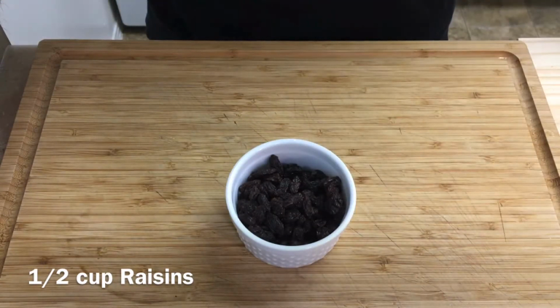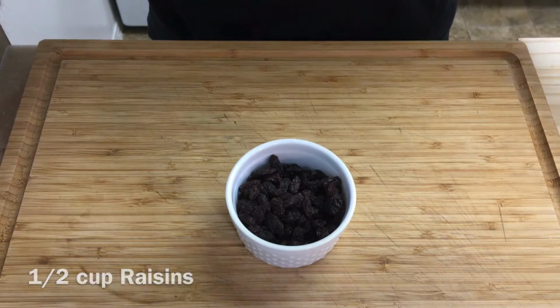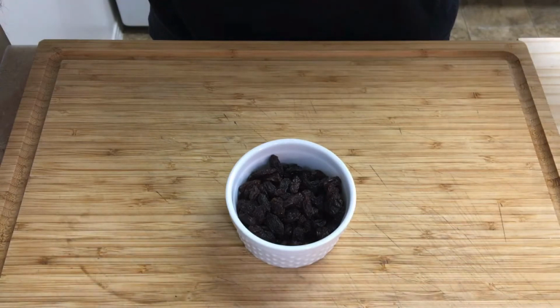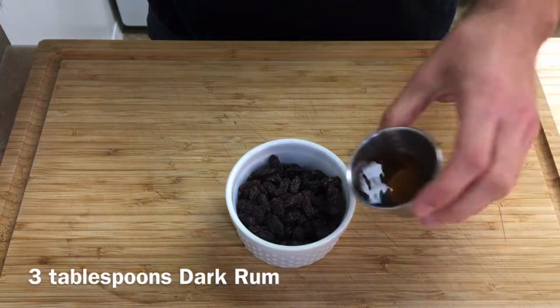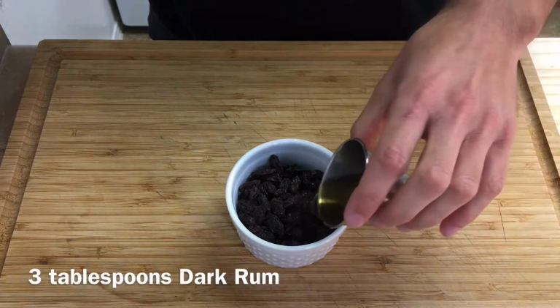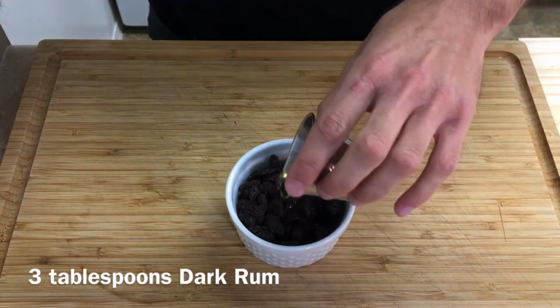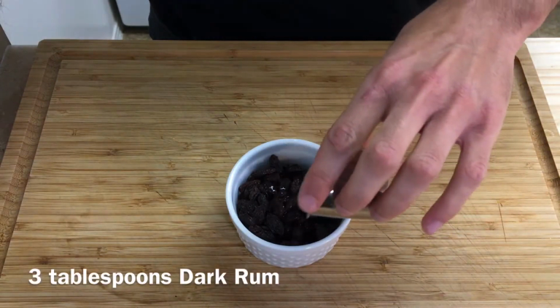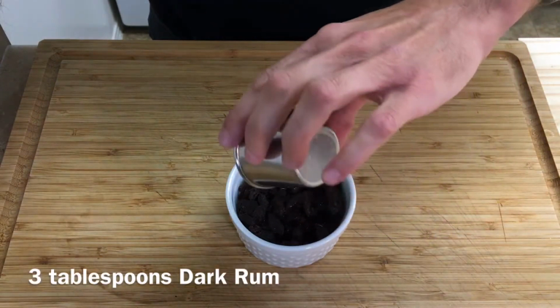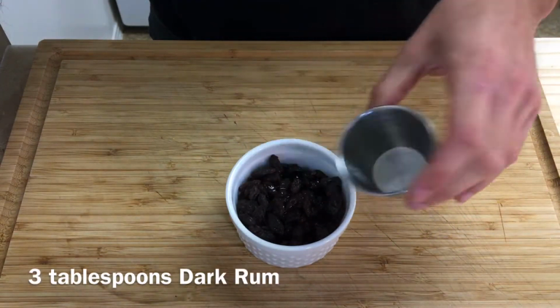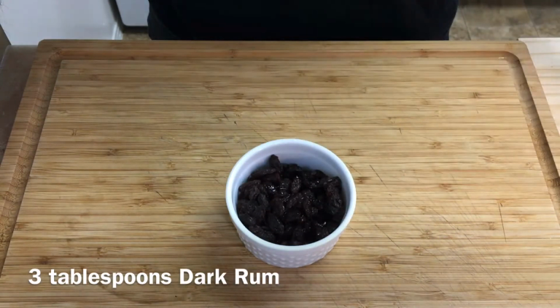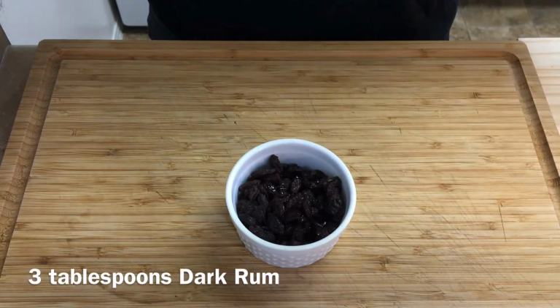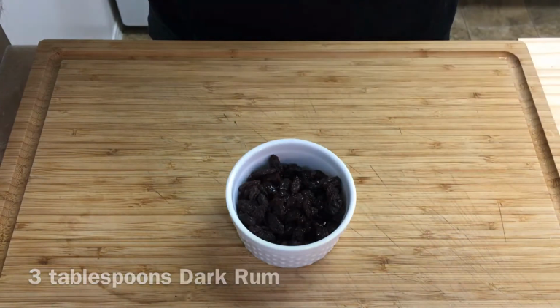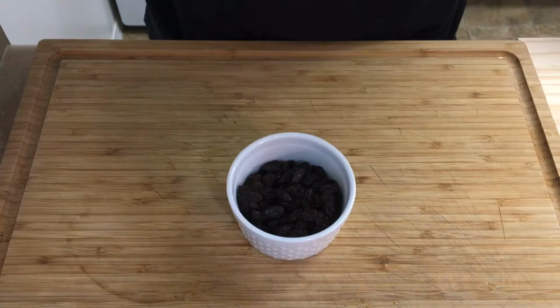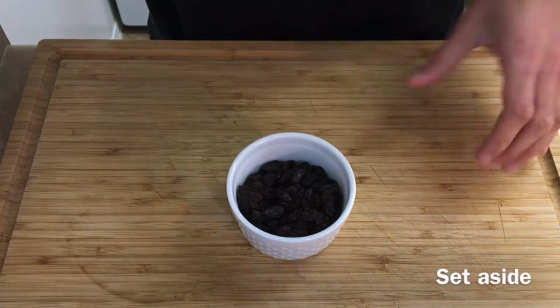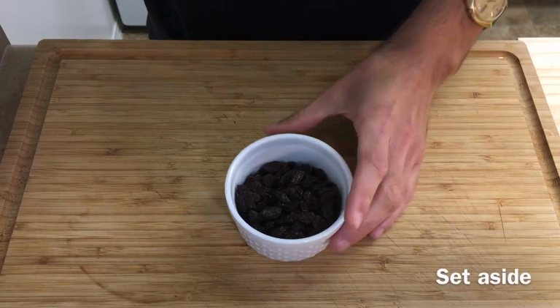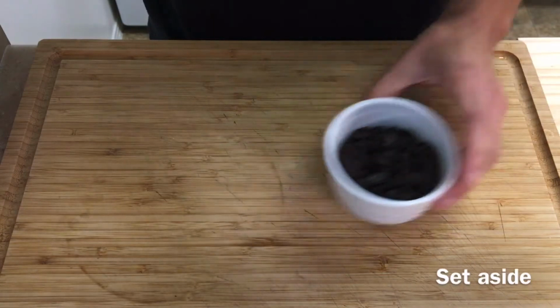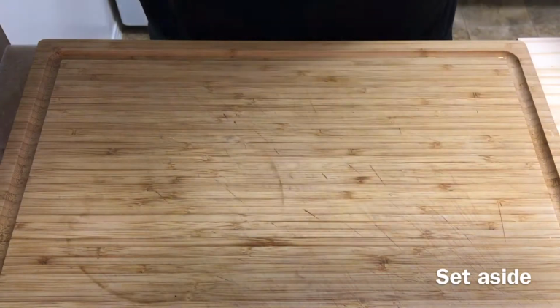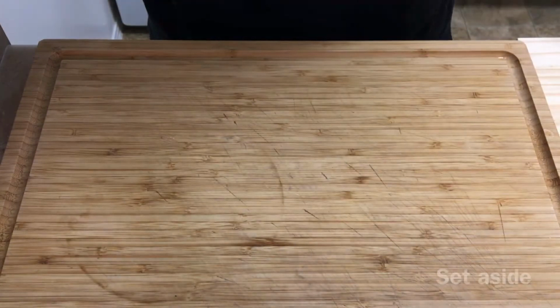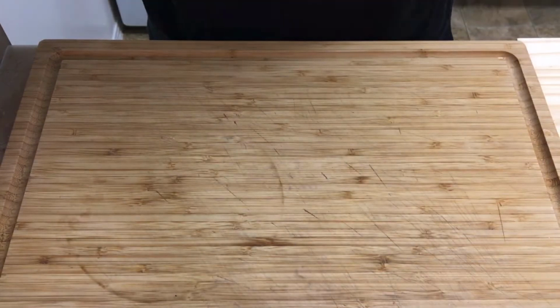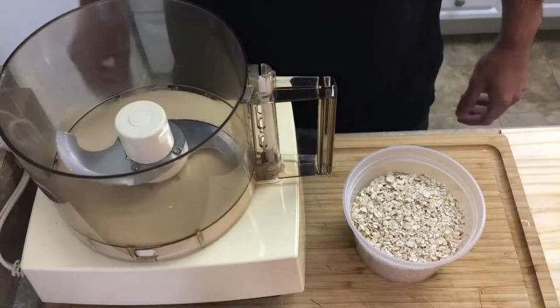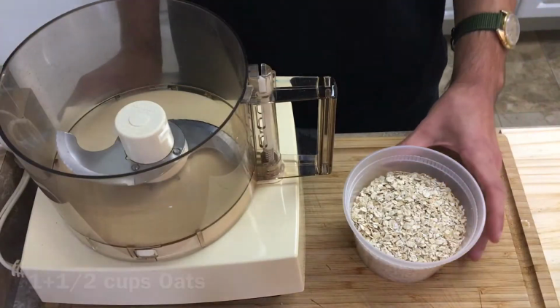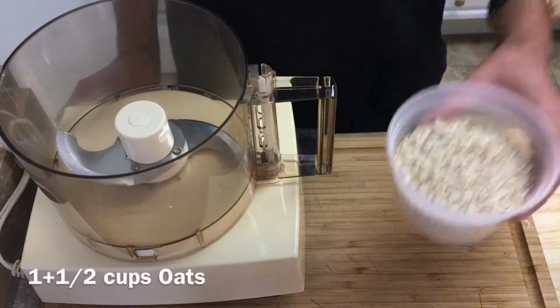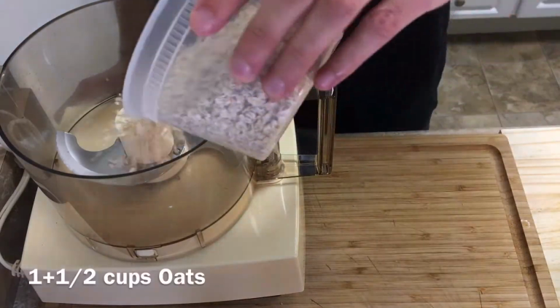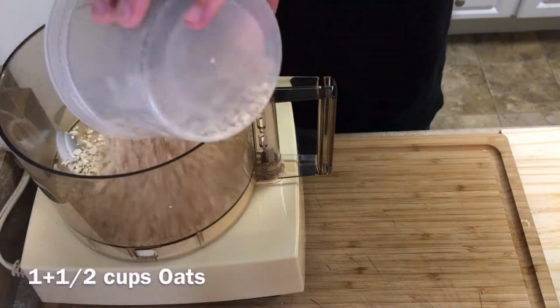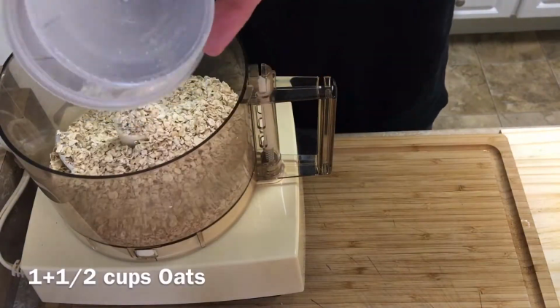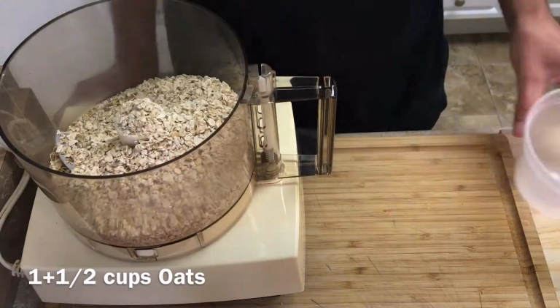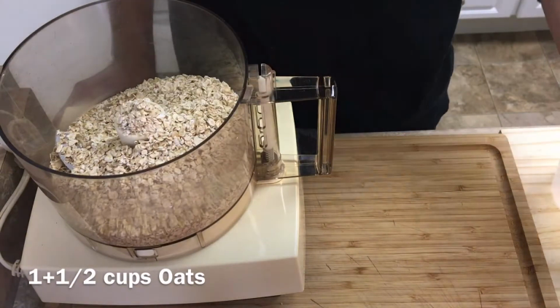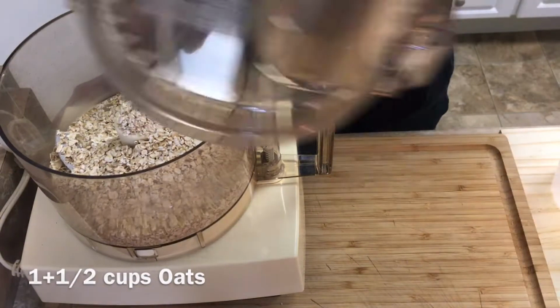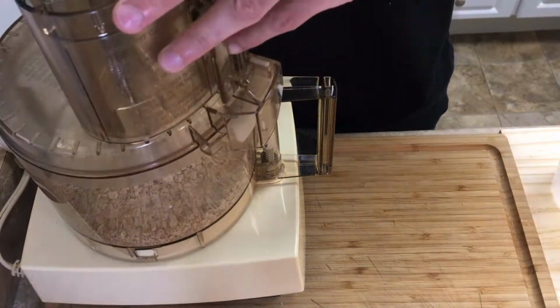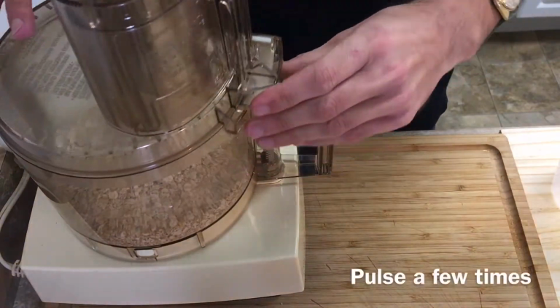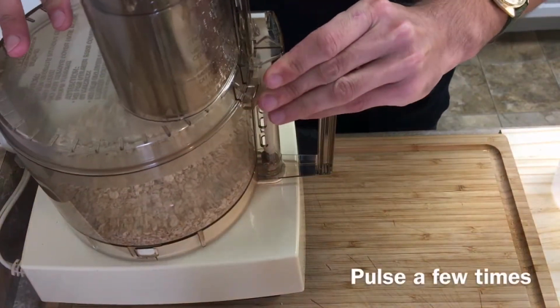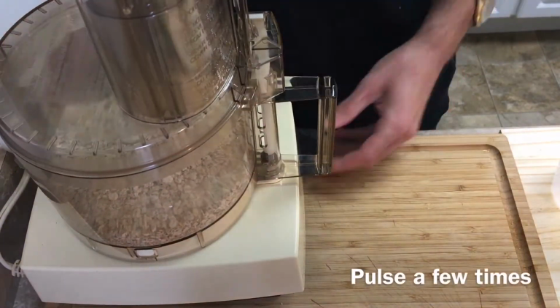To the raisins I'll add three tablespoons of dark rum. I'm going to set this mixture to the side while I prepare the other ingredients. Now in a food processor or blender, add one and a half cups of oats.